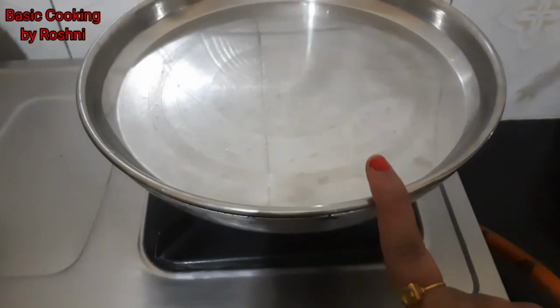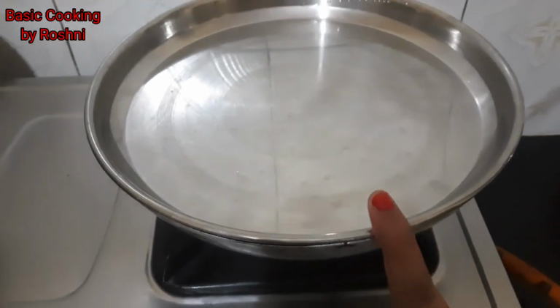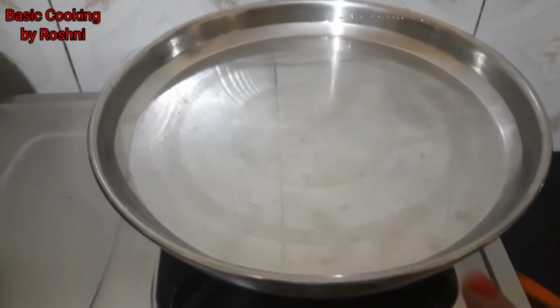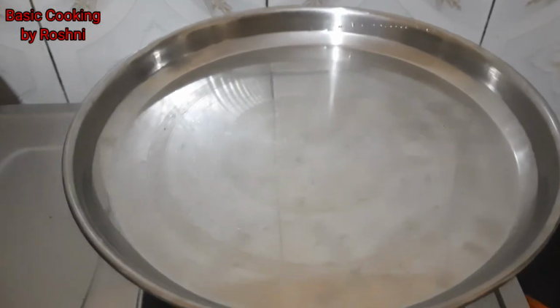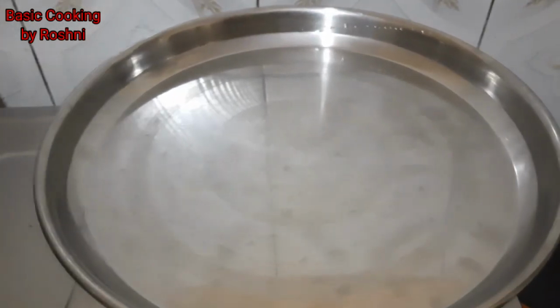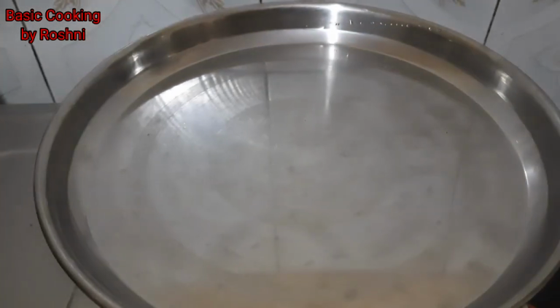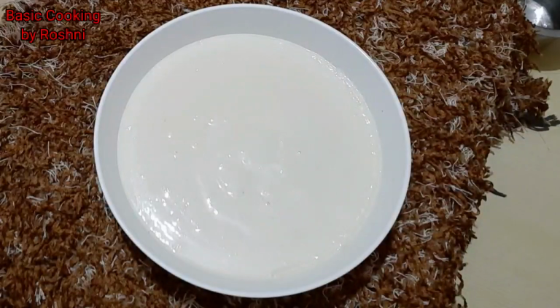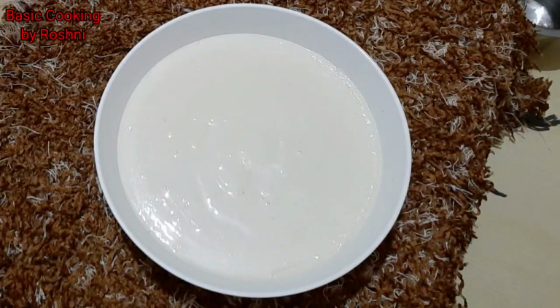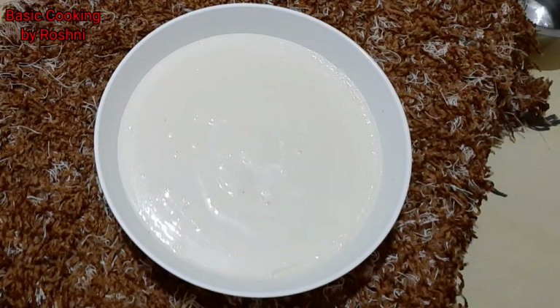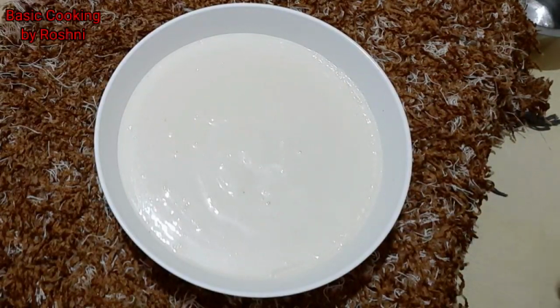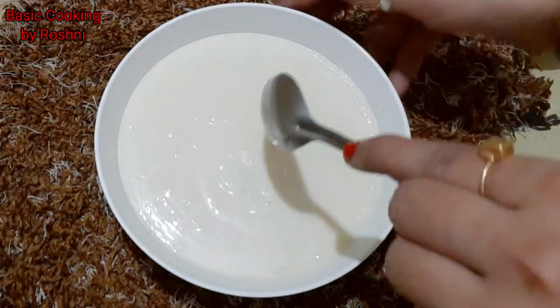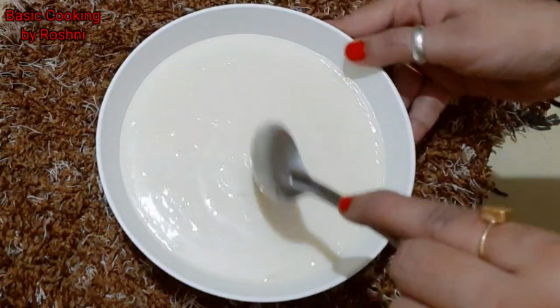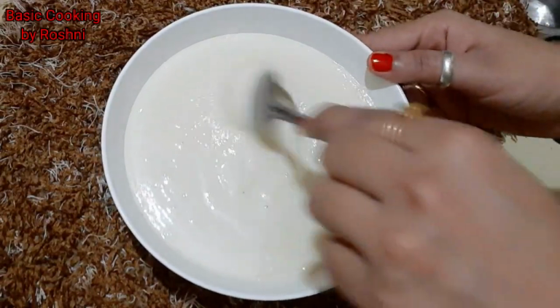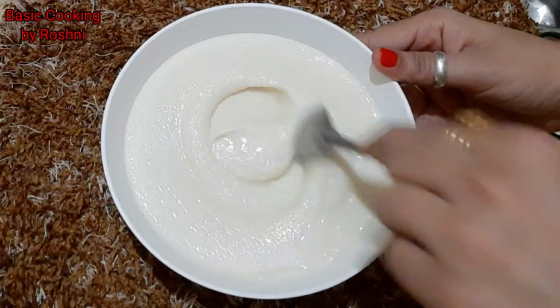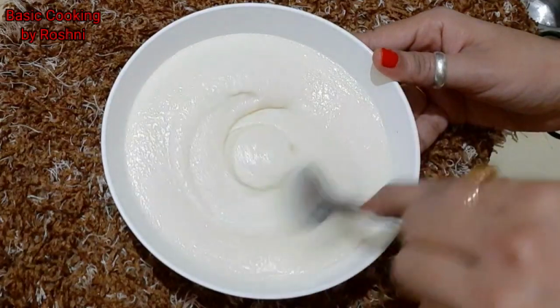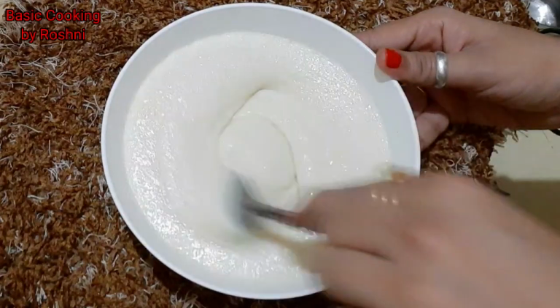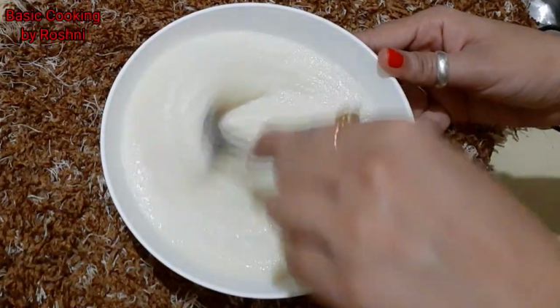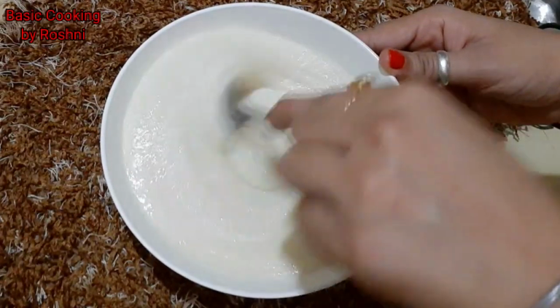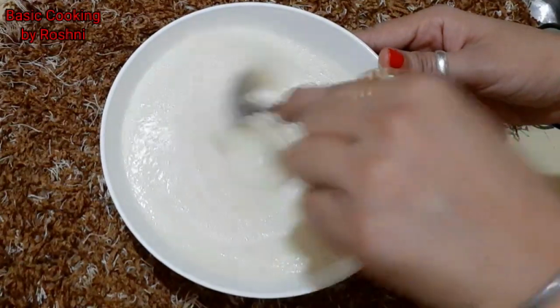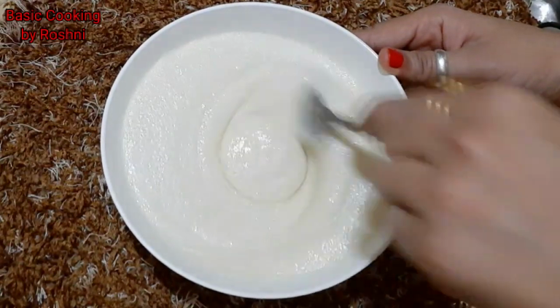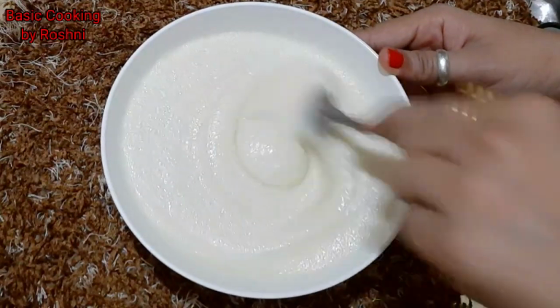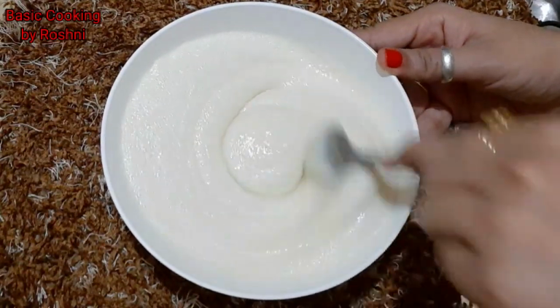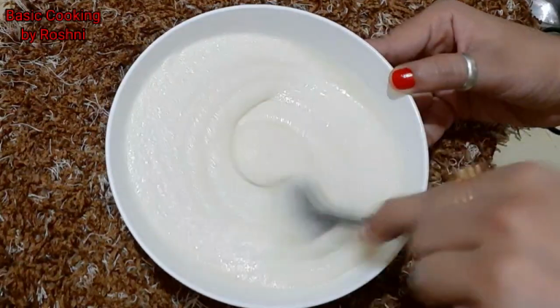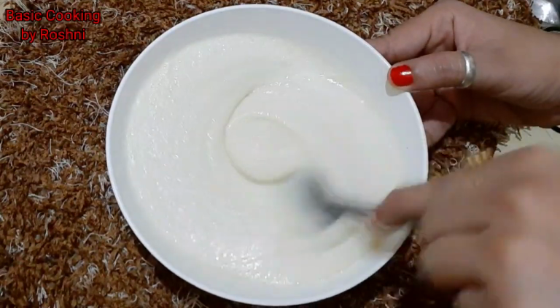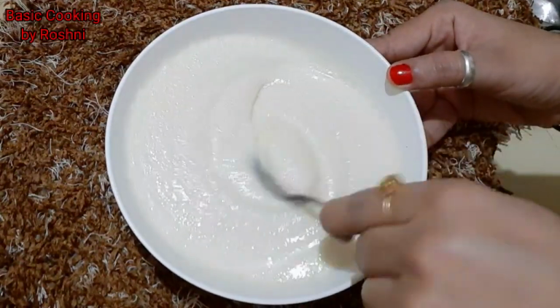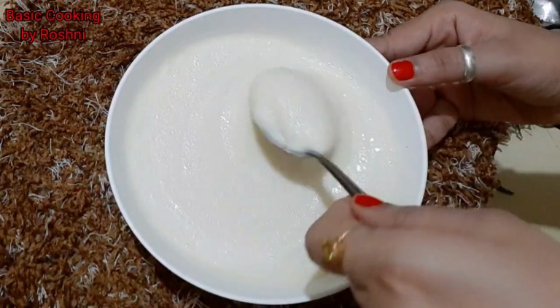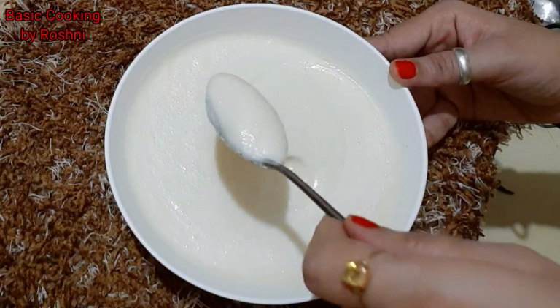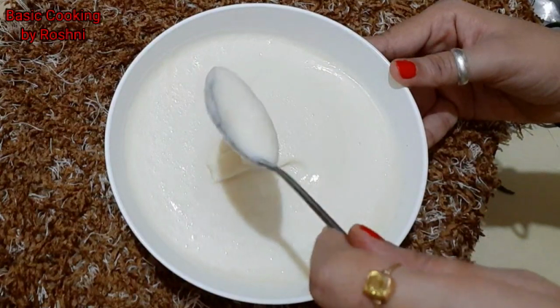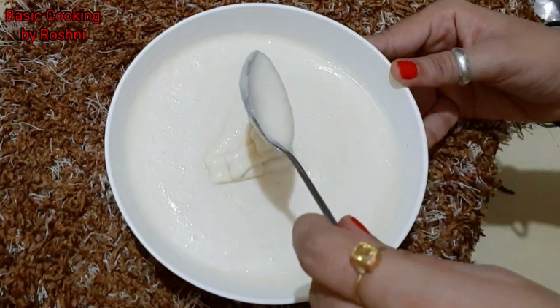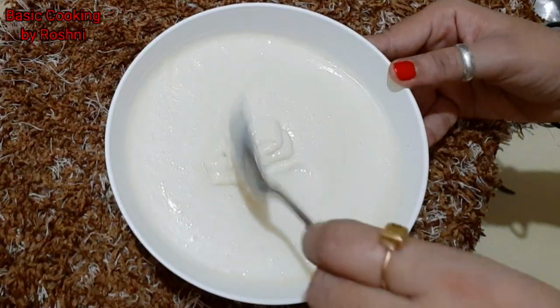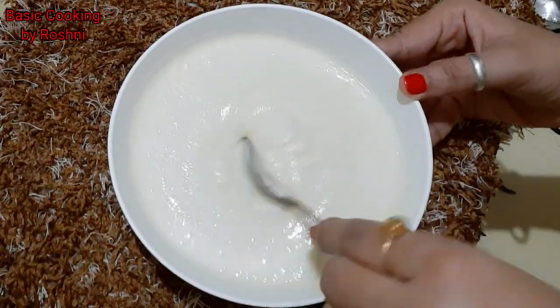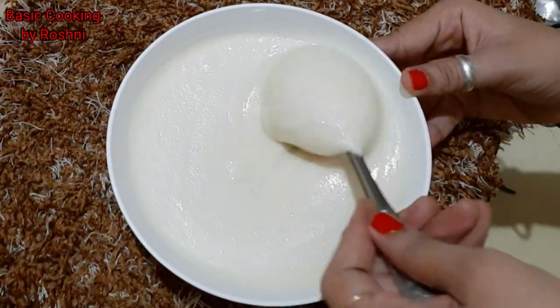We are ready after 15 minutes. Now we will check the batter. The batter has set a little bit. It's perfect for the cake.